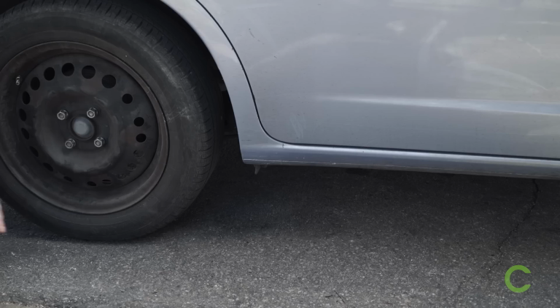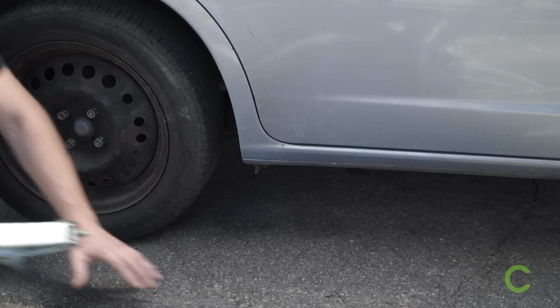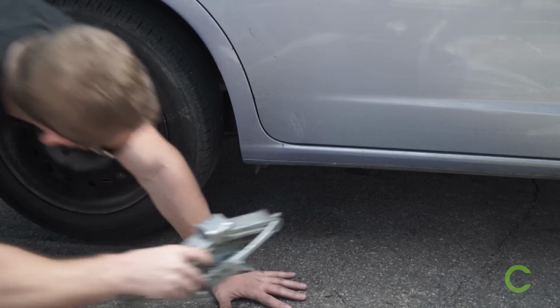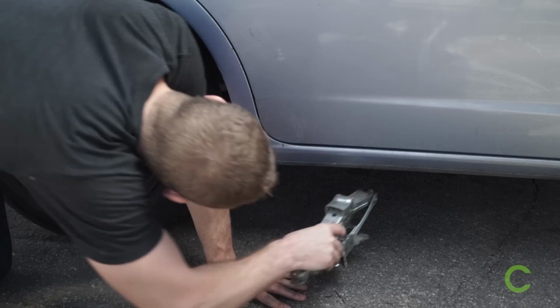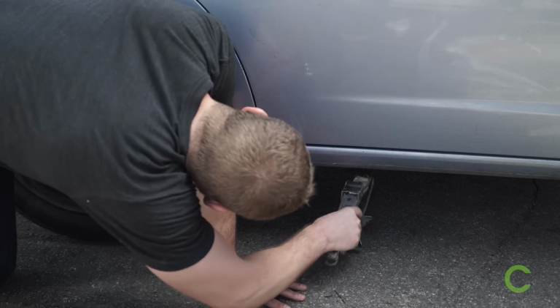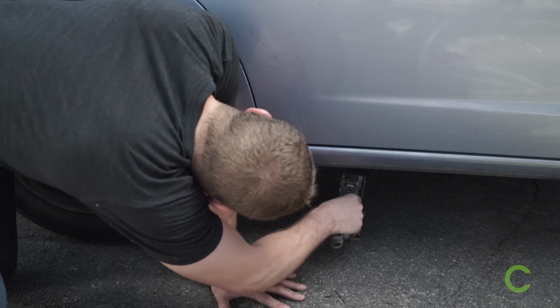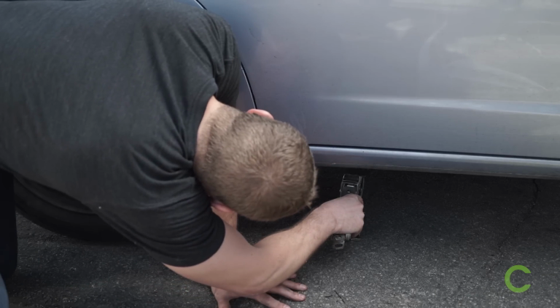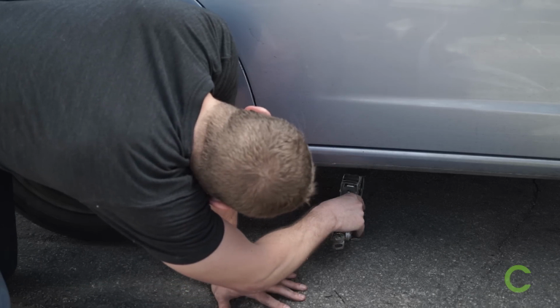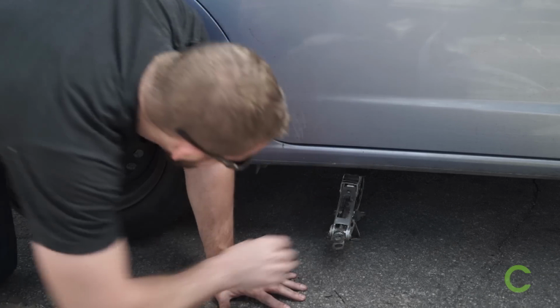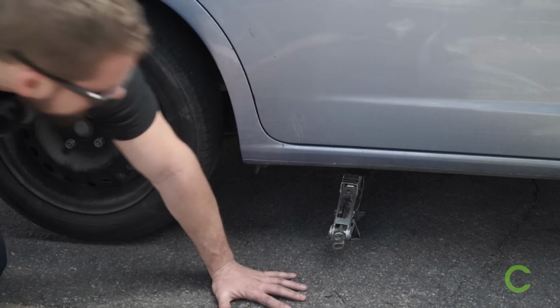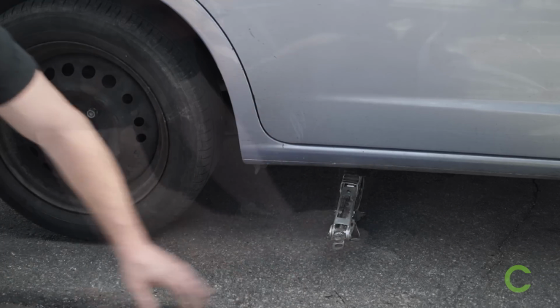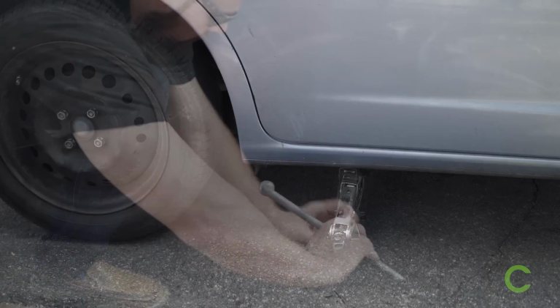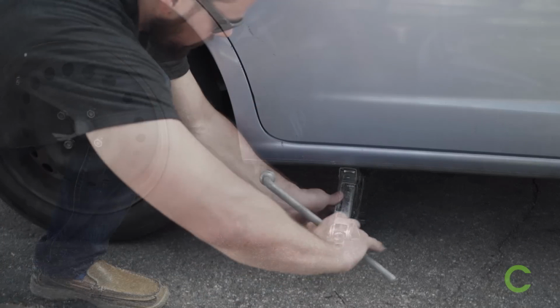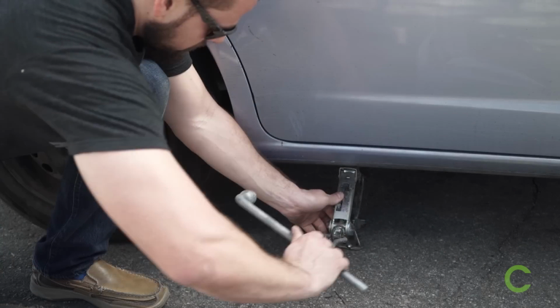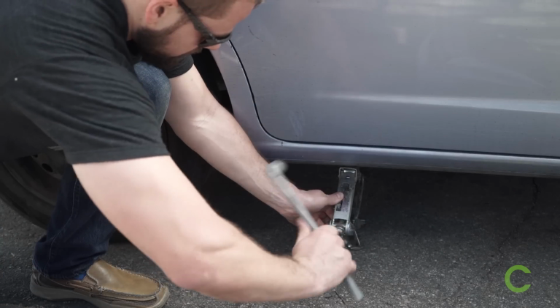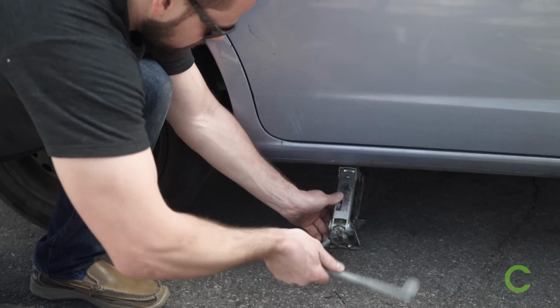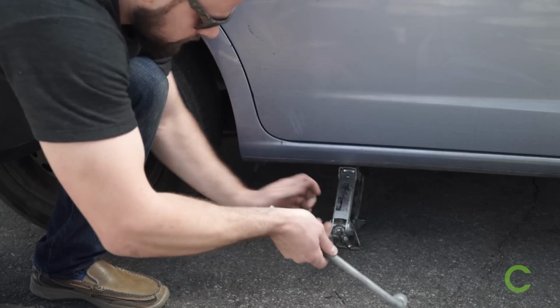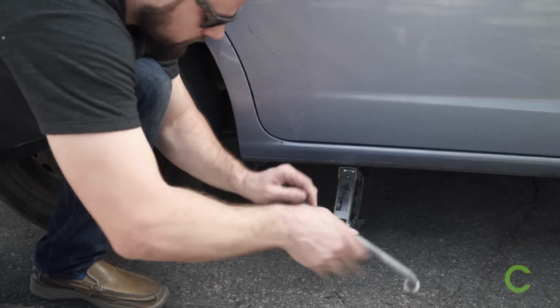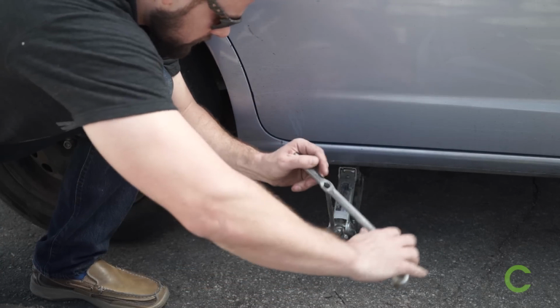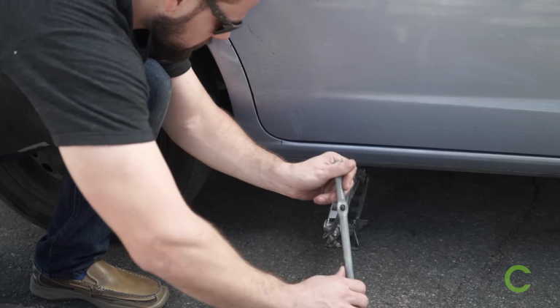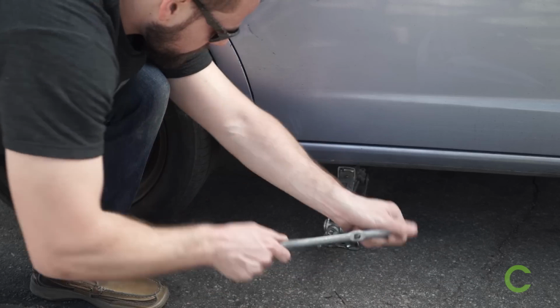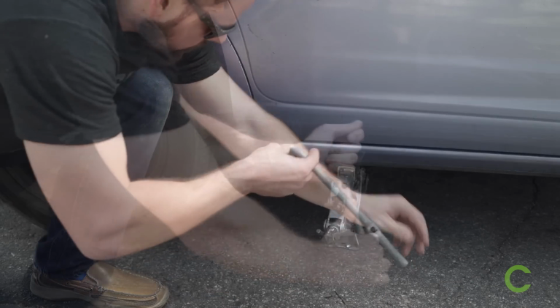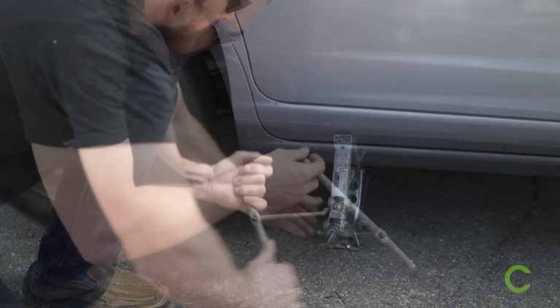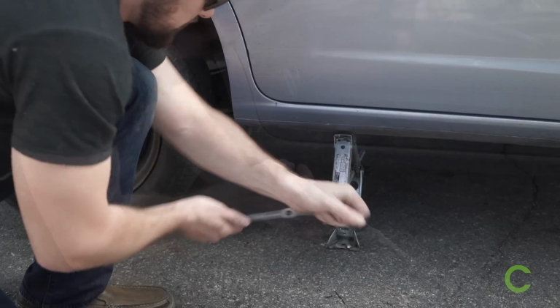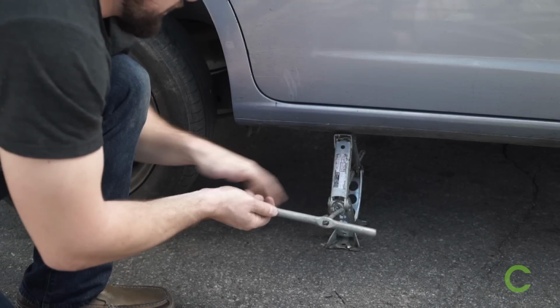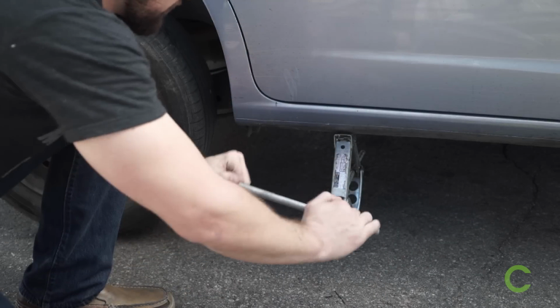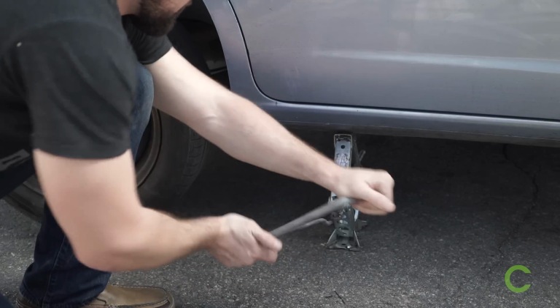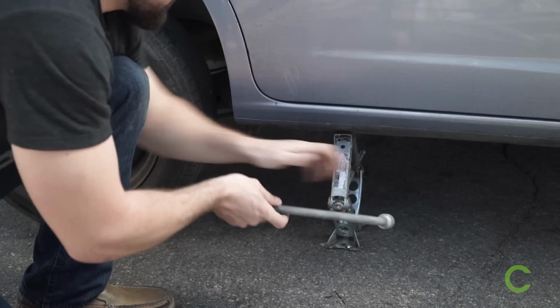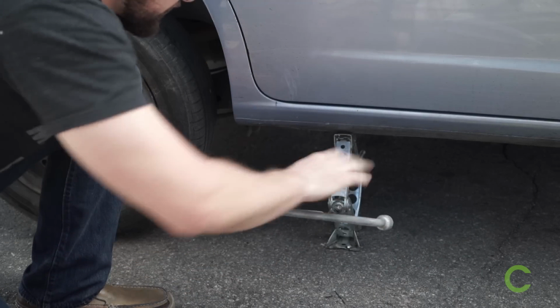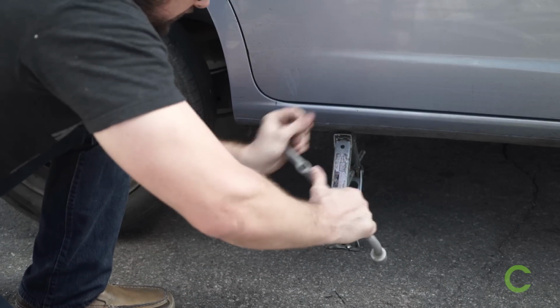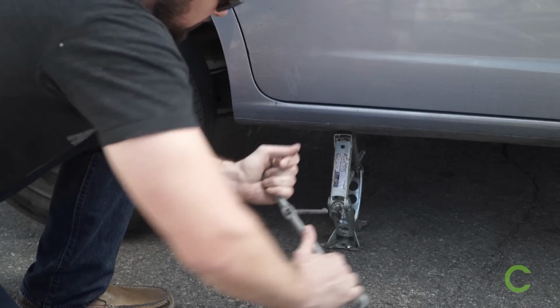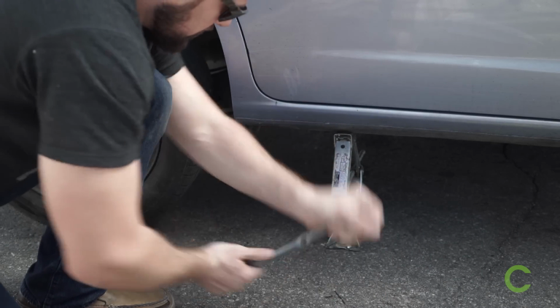Now use the jack to get the vehicle off the ground. There's many different kinds of jacks and different cars need to be lifted from different spots. Read up on that manual to find out where. Or let's be real, just Google it.